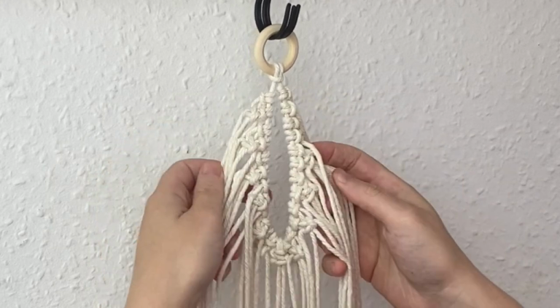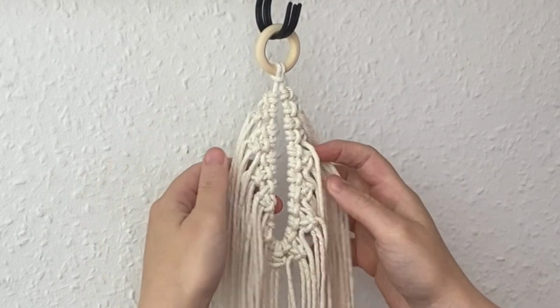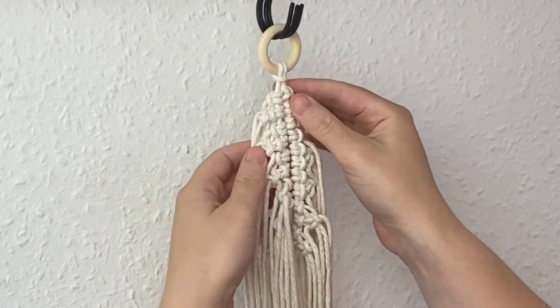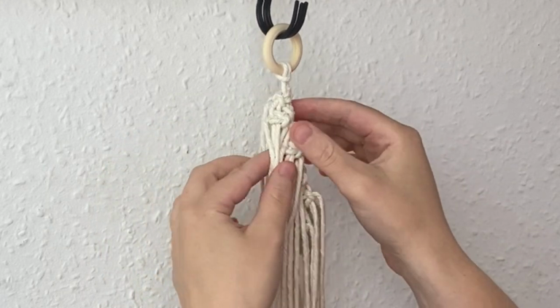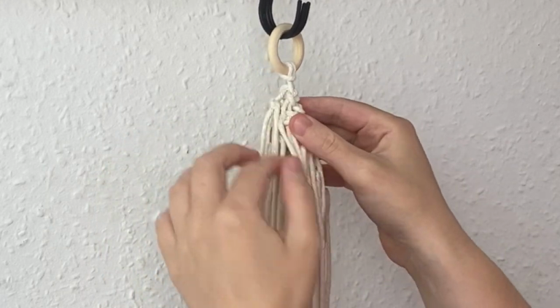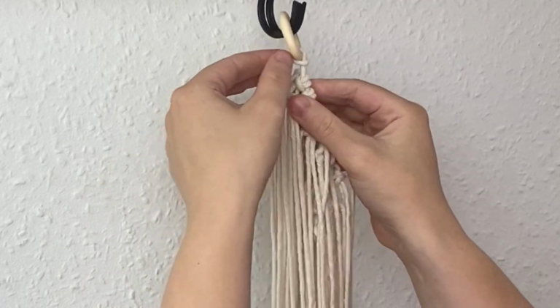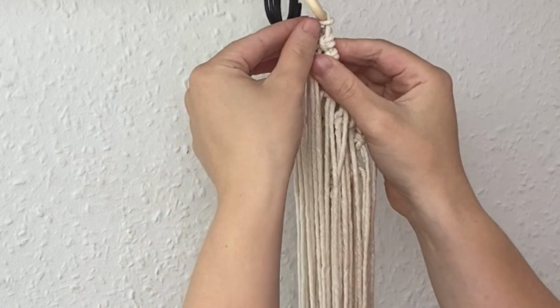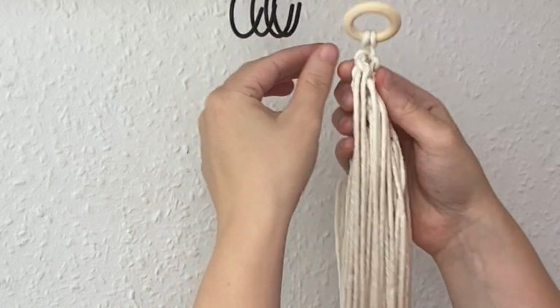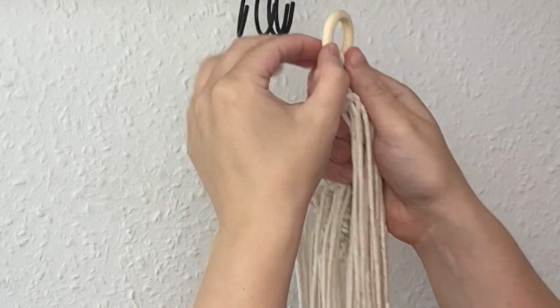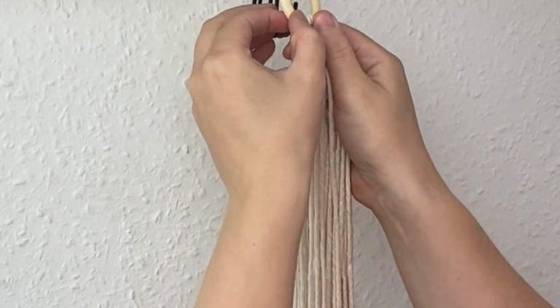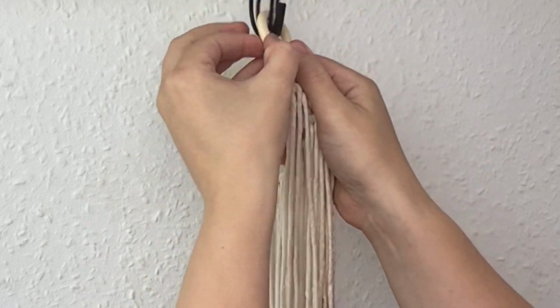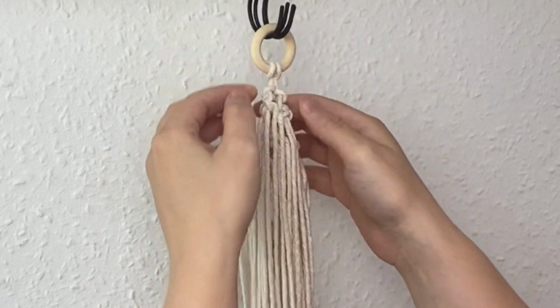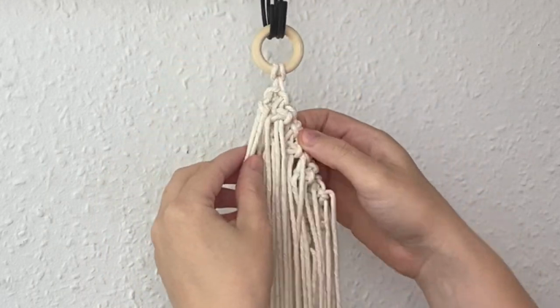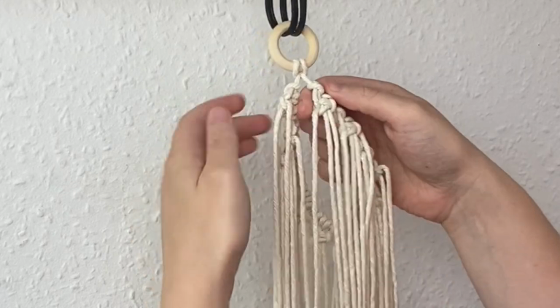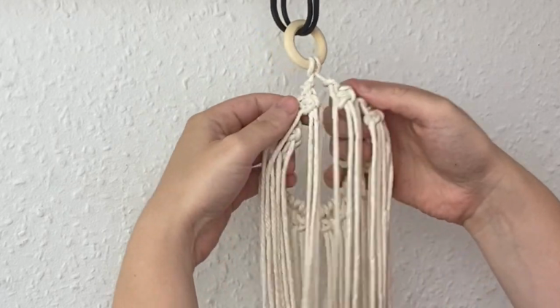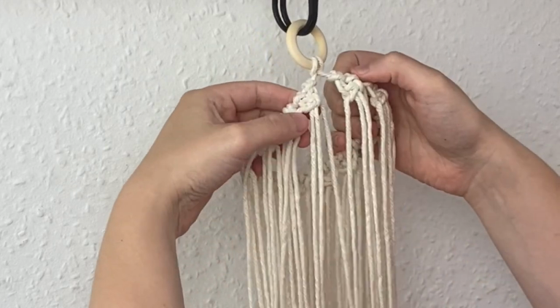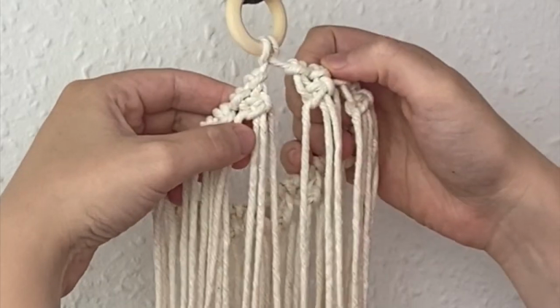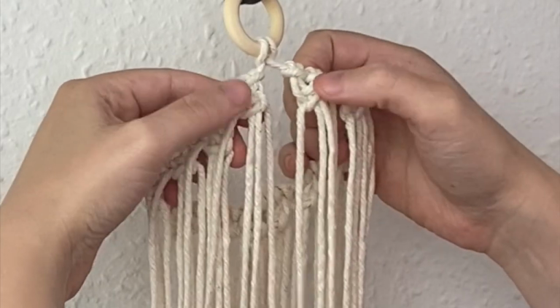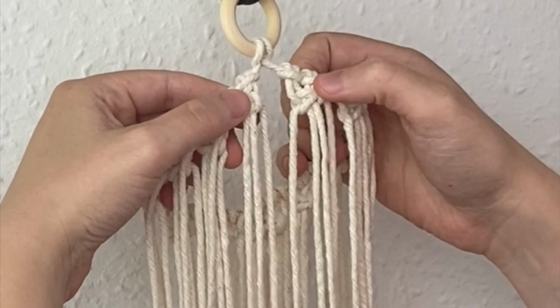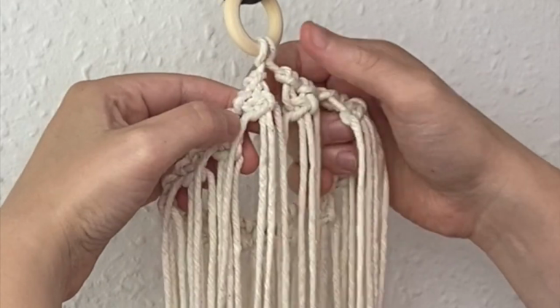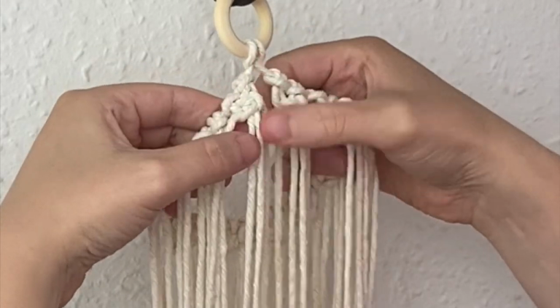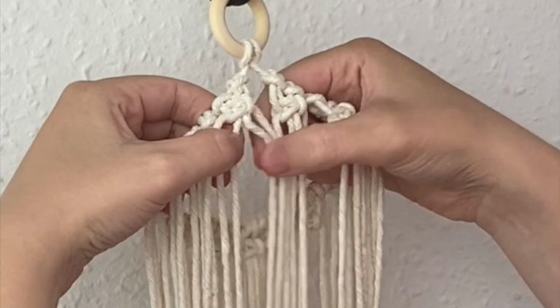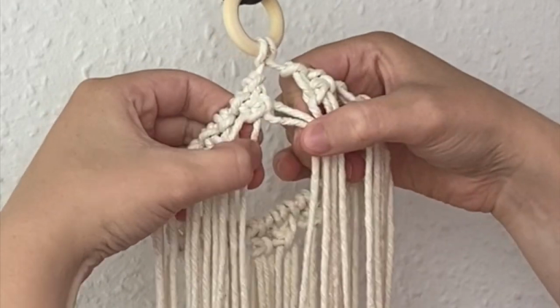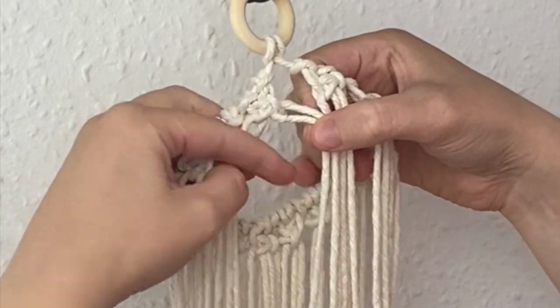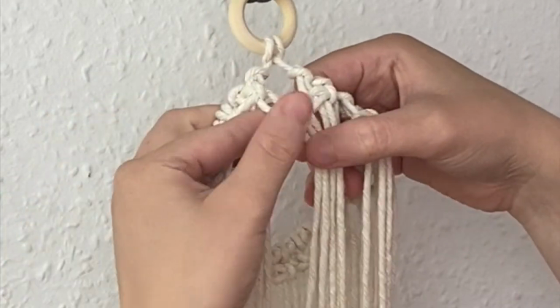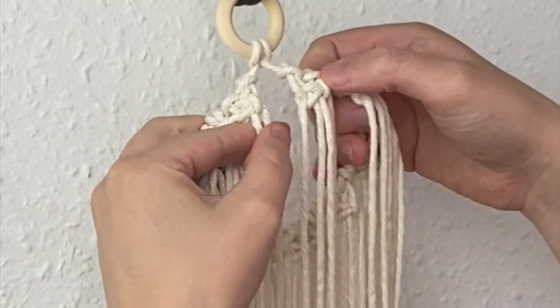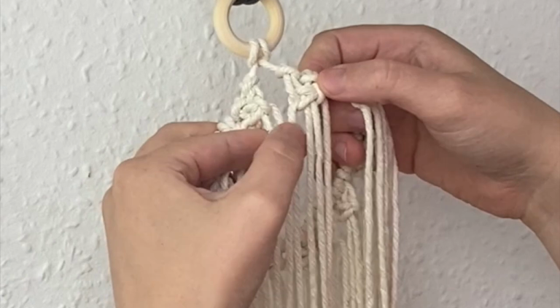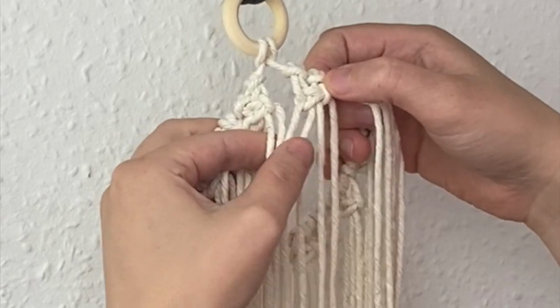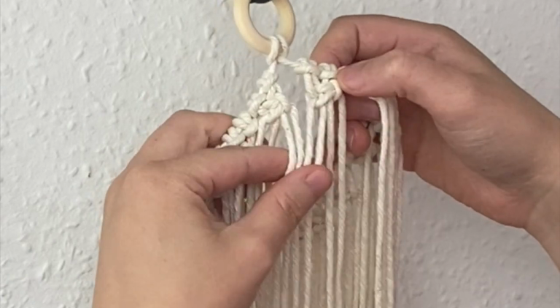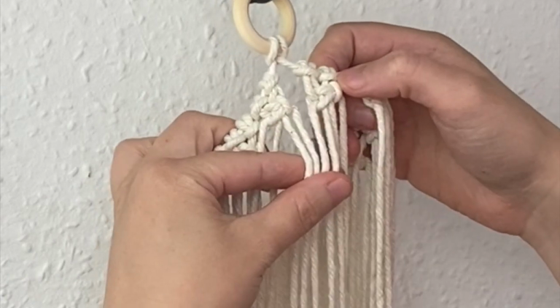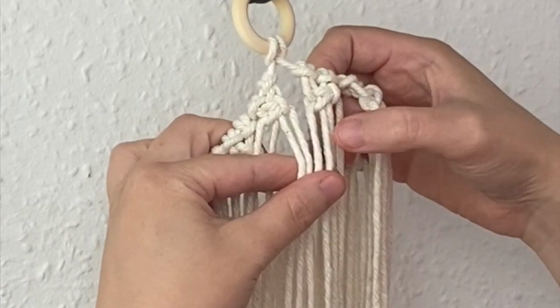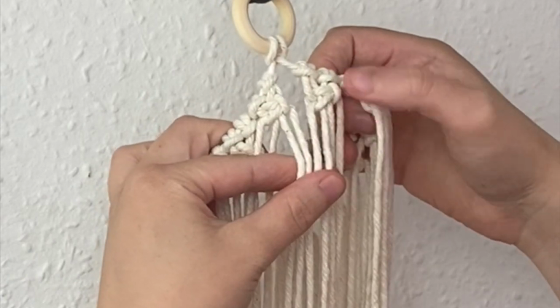So now we can go ahead and do an alternating row of square knots. I'm going to flip it round and this first row is going to join these two sides together at the back, so I'm going to take two cords from the side on the left and two cords from the side on the right.